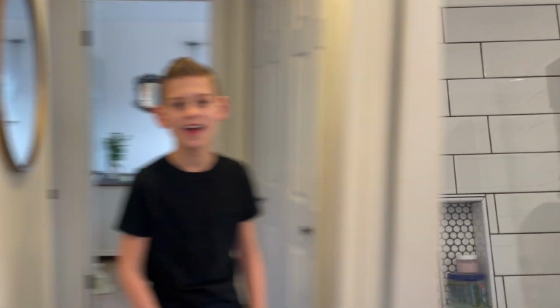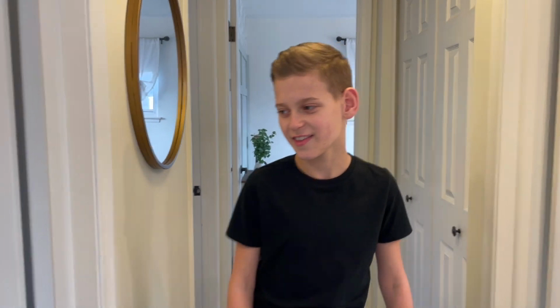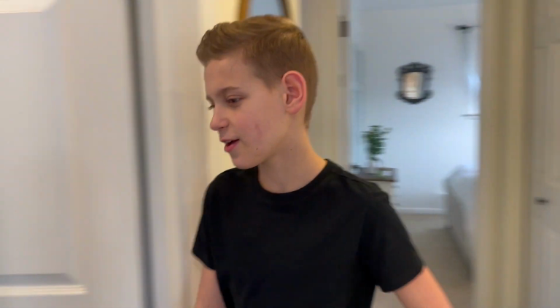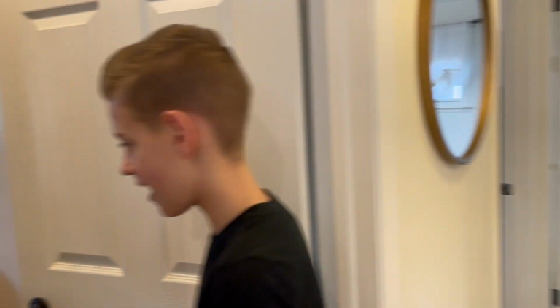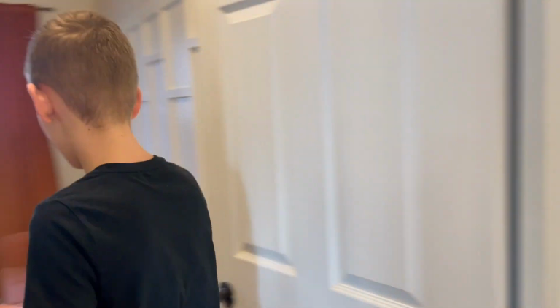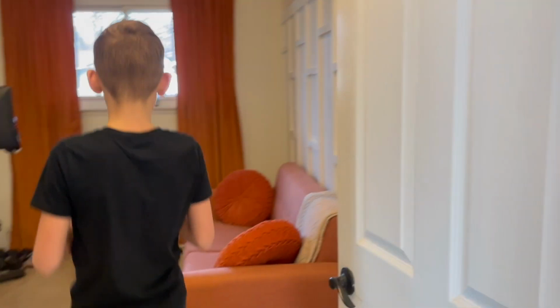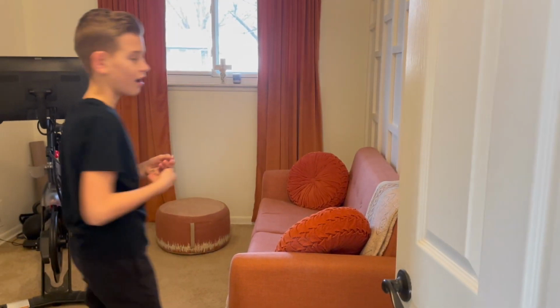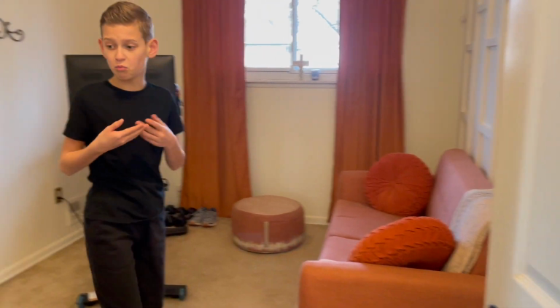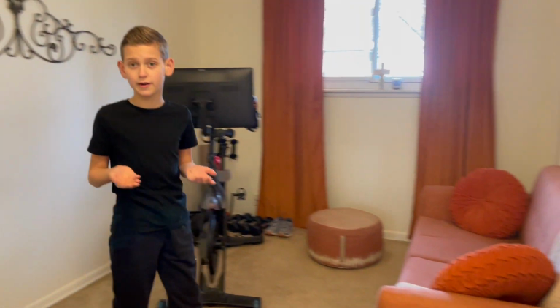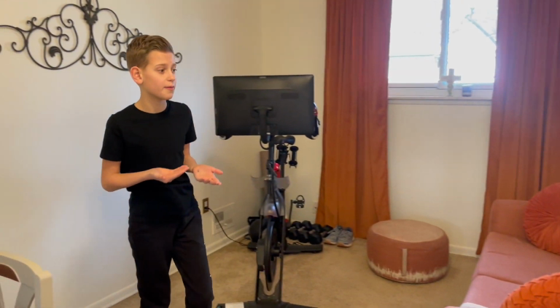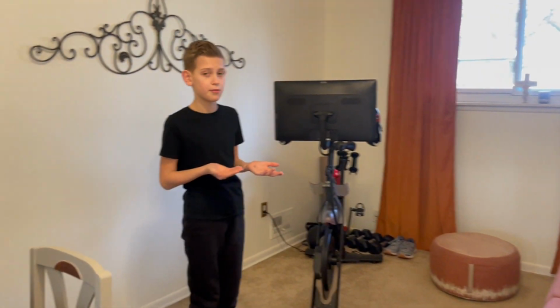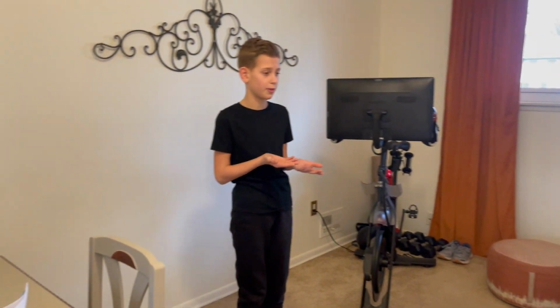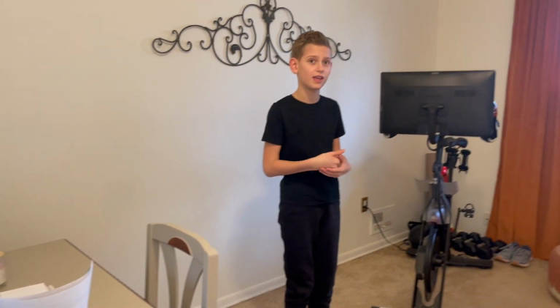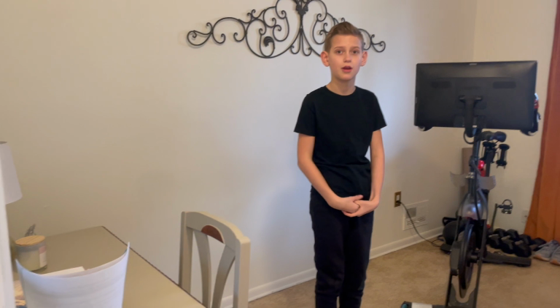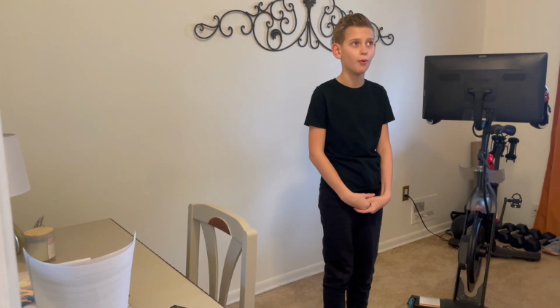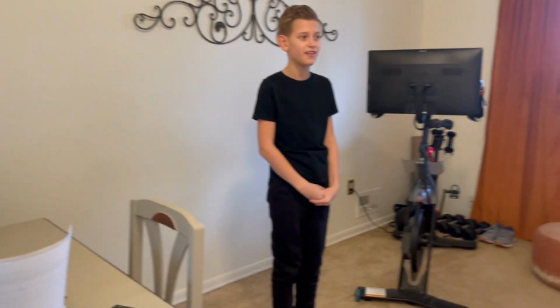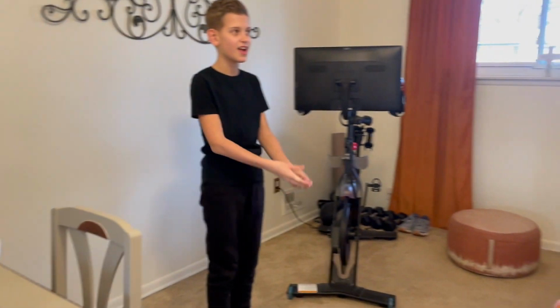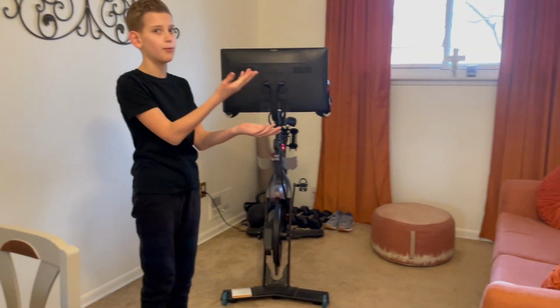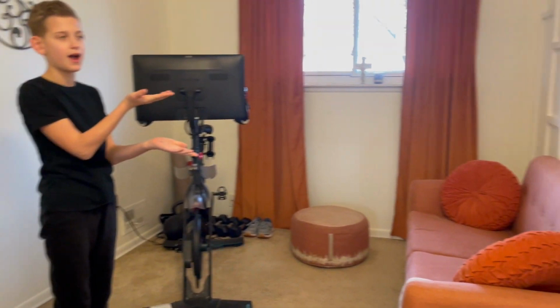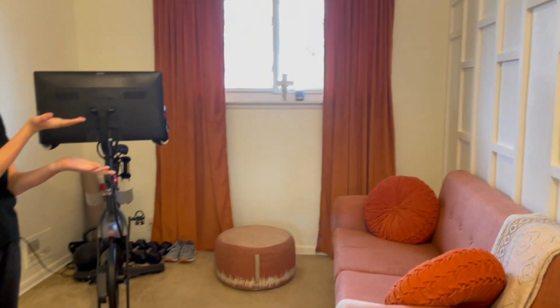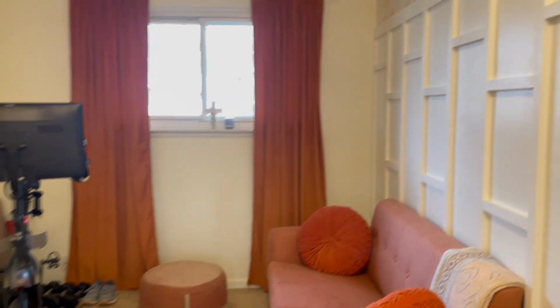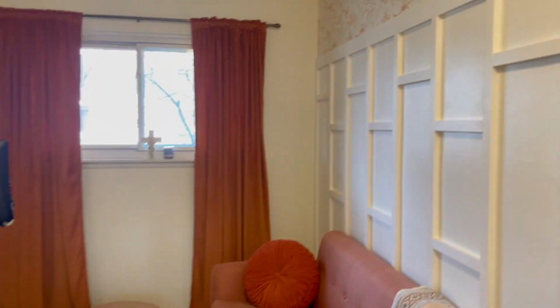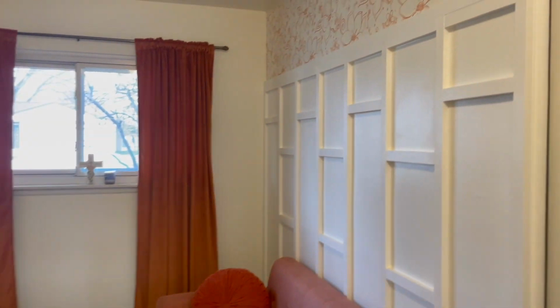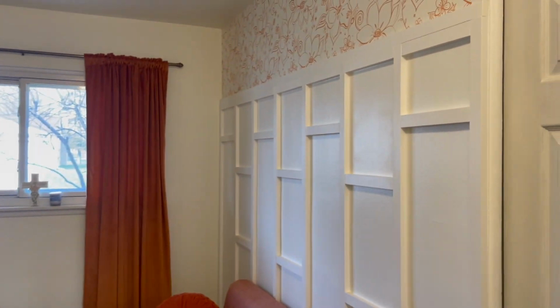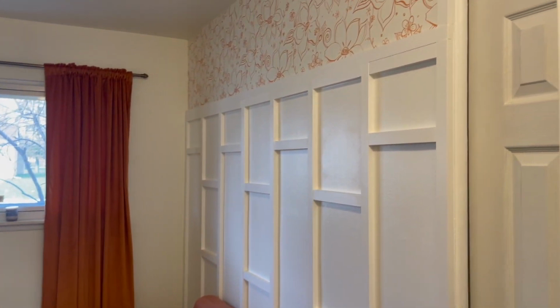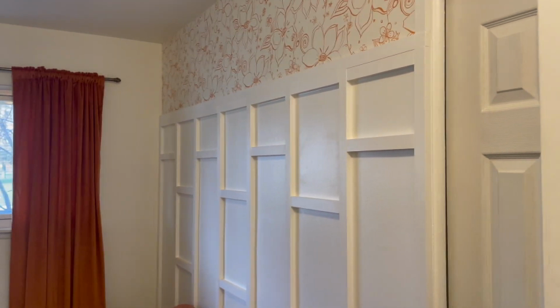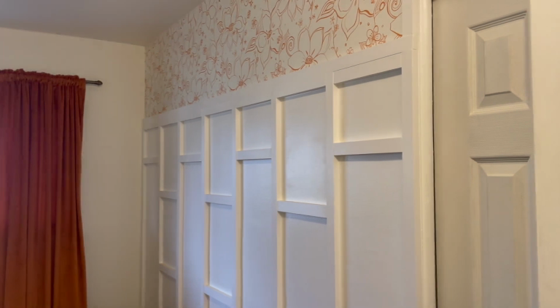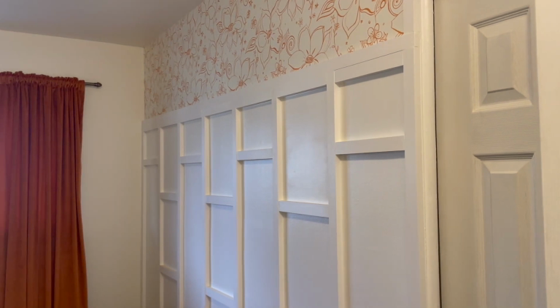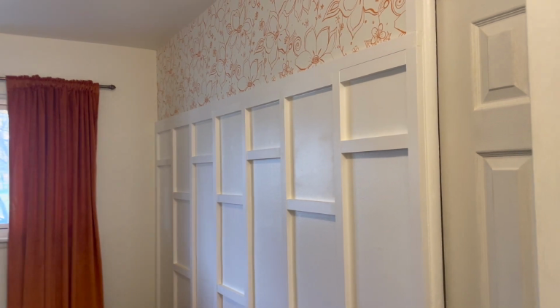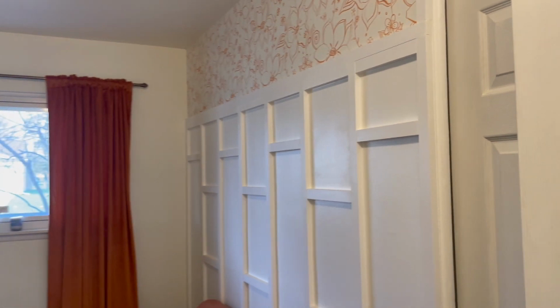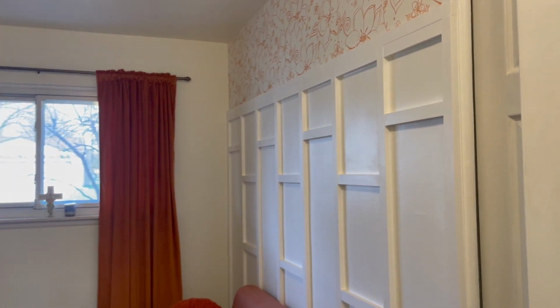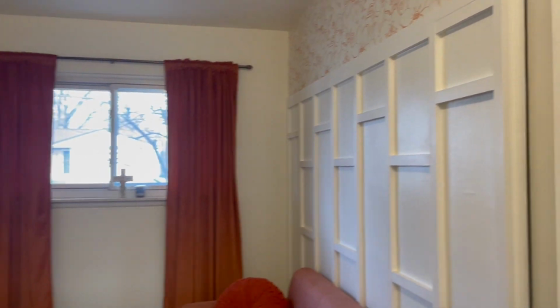This way, we have one of the three bedrooms, currently being used as a home office, with a board and batten accent wall with wallpaper above. All rooms have this design.